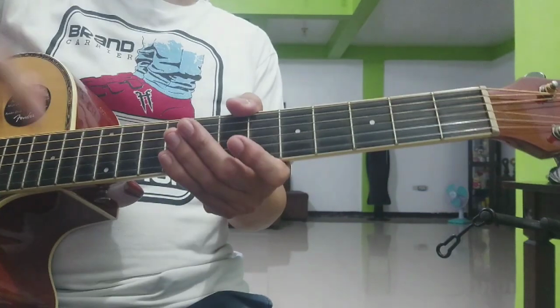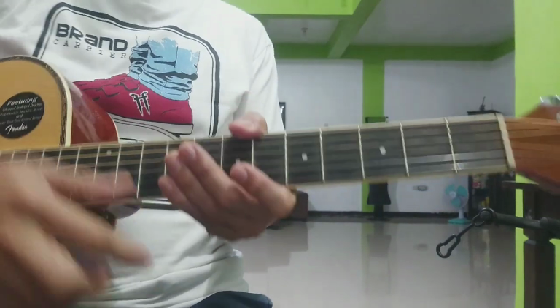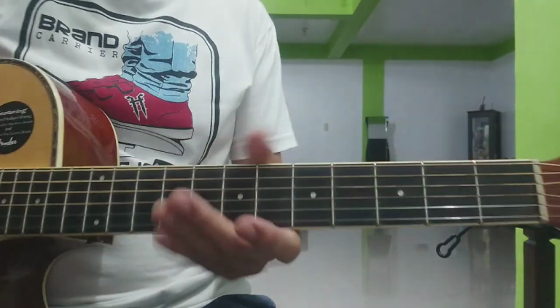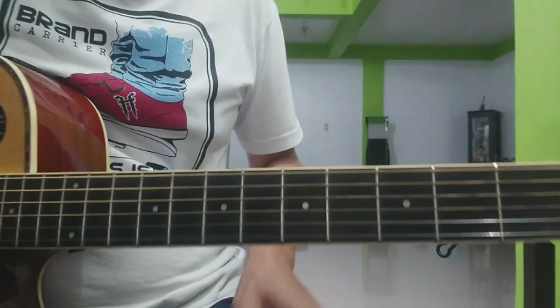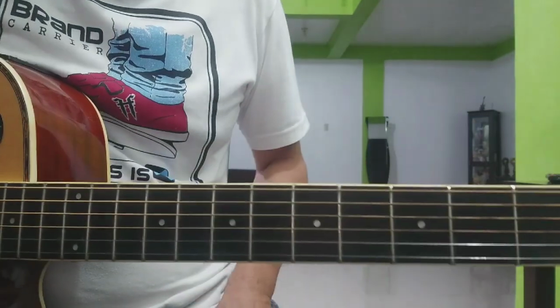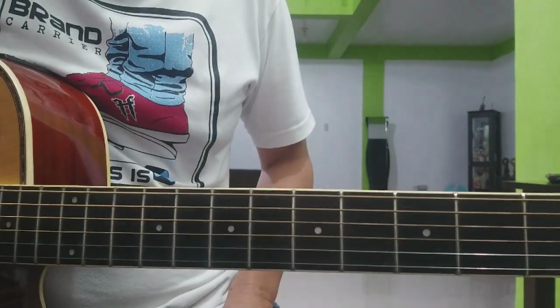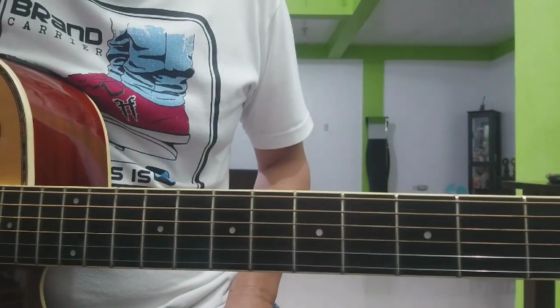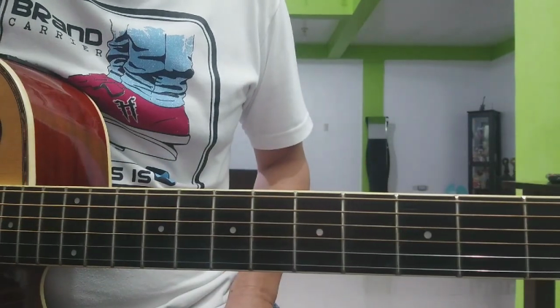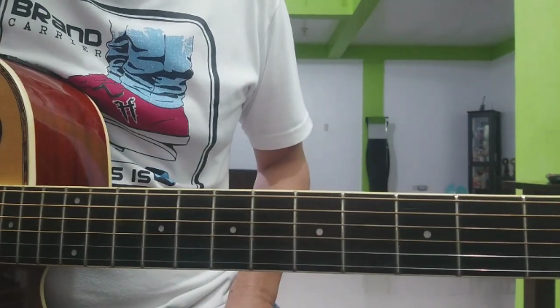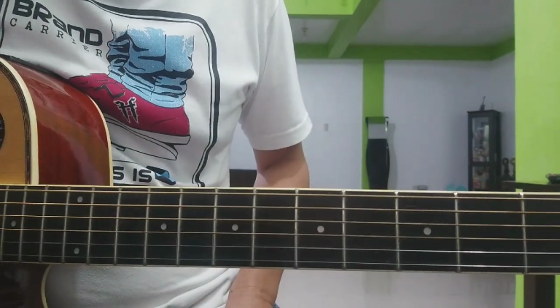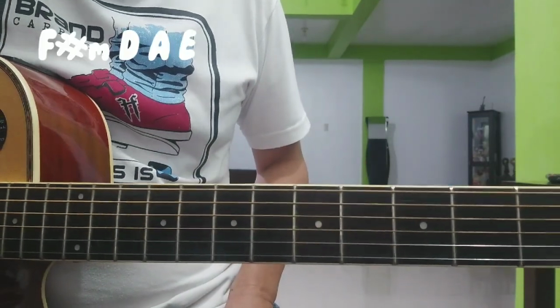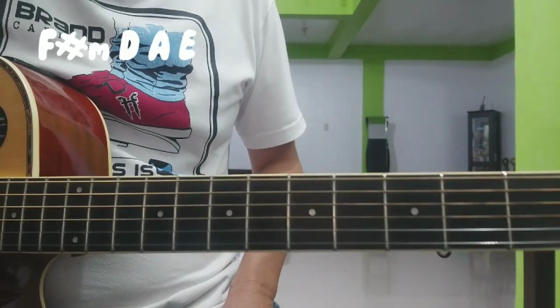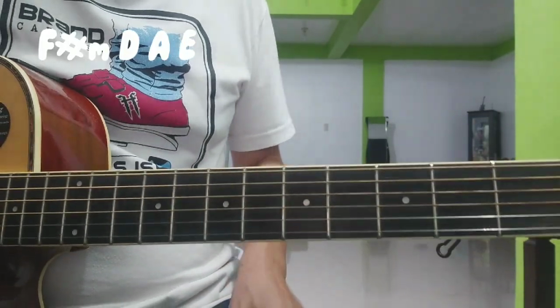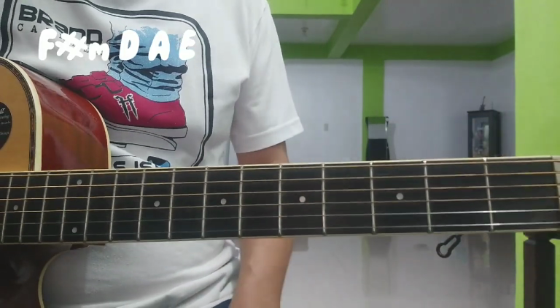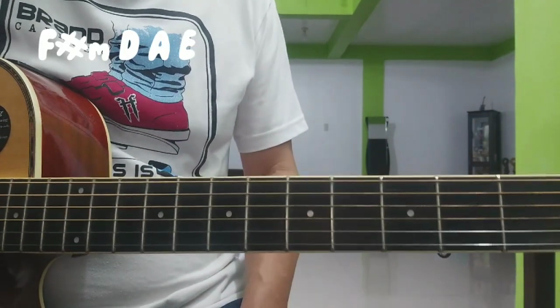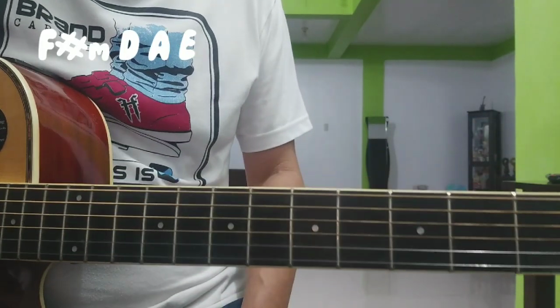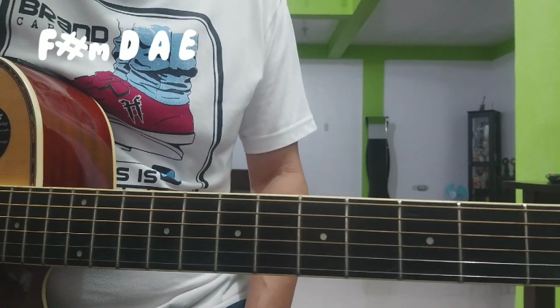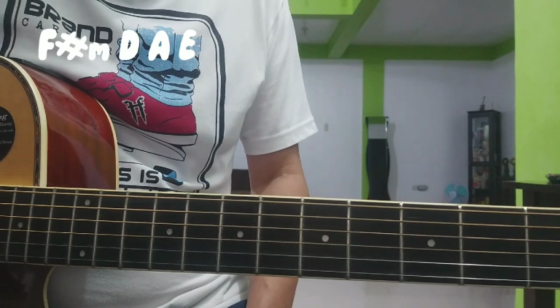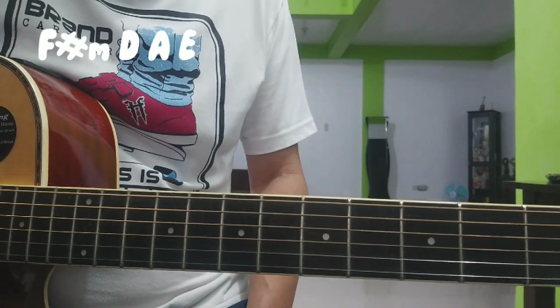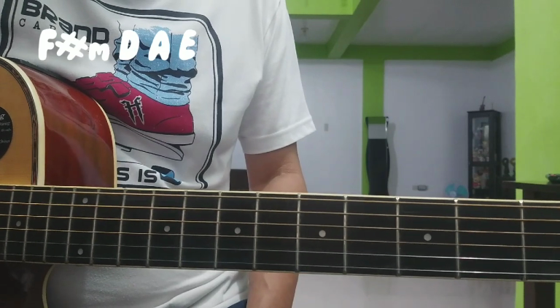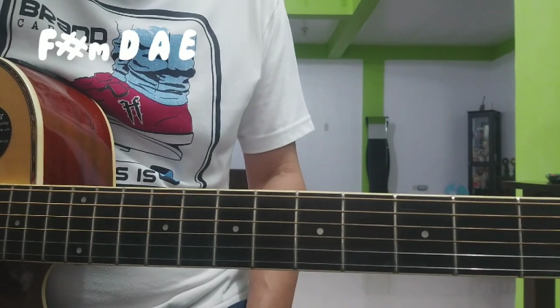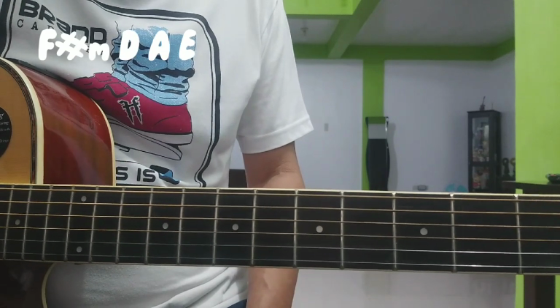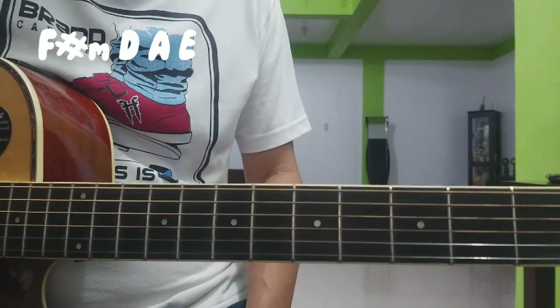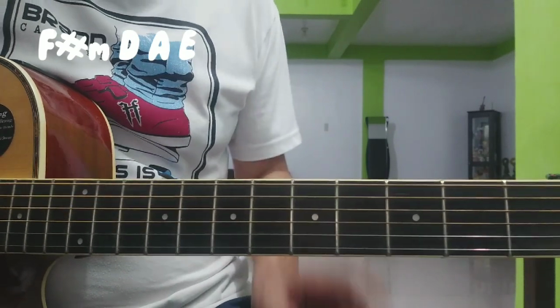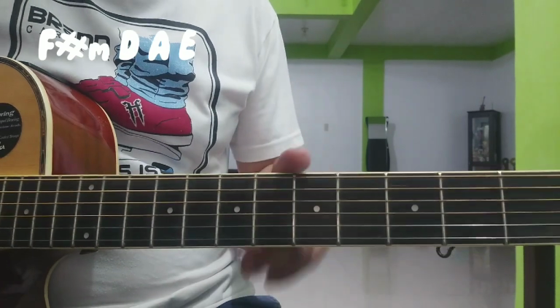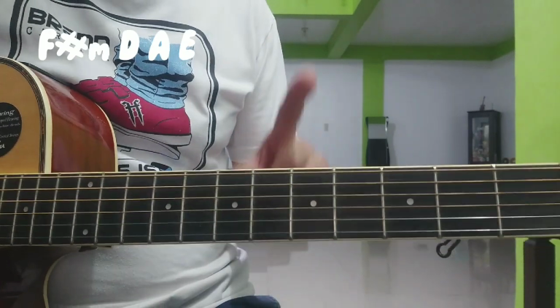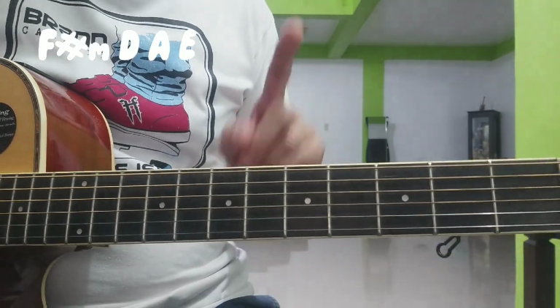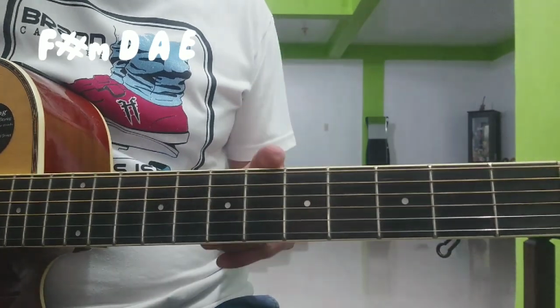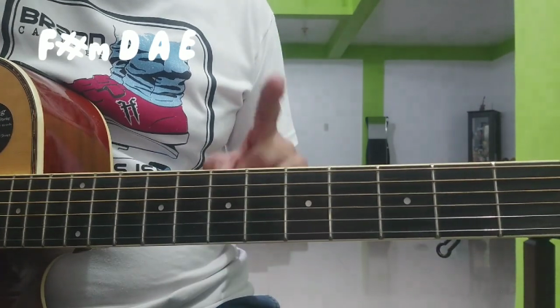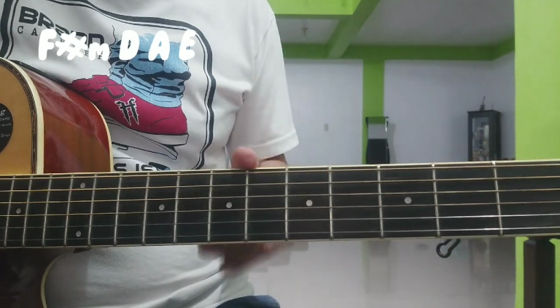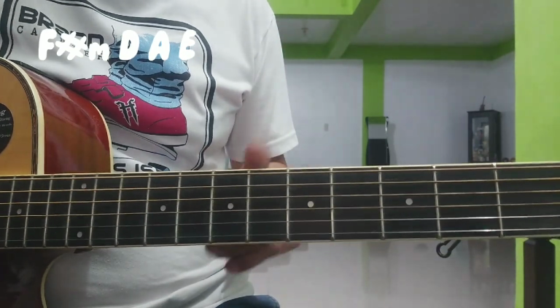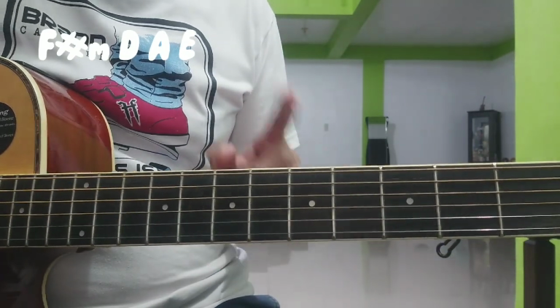So simulan natin sa verse. Apat lang ang chords nito sa intro tsaka sa verse: F sharp minor, D, A, at E.